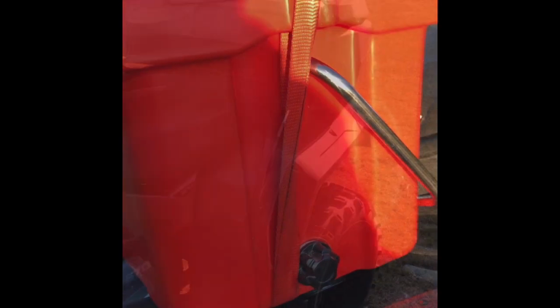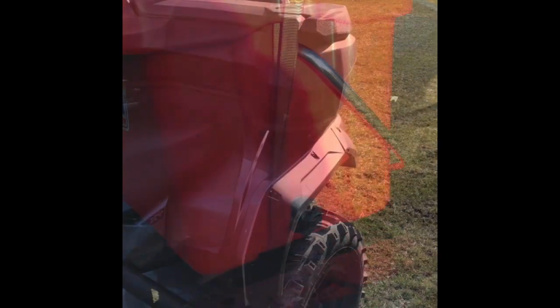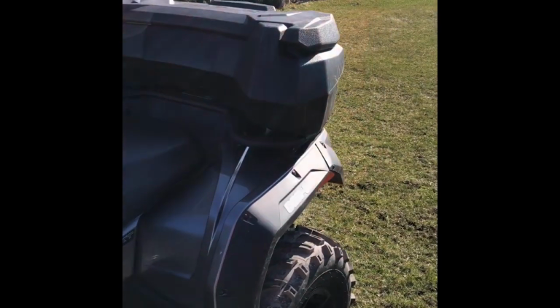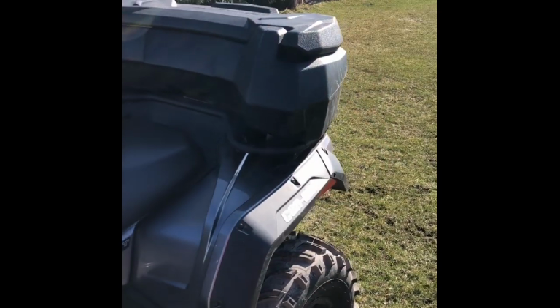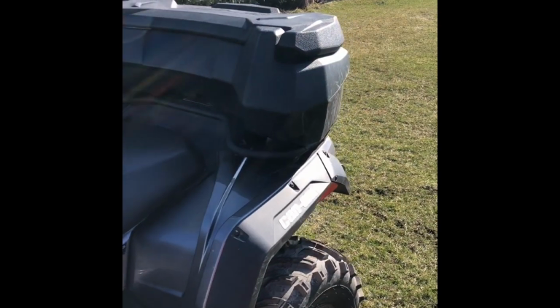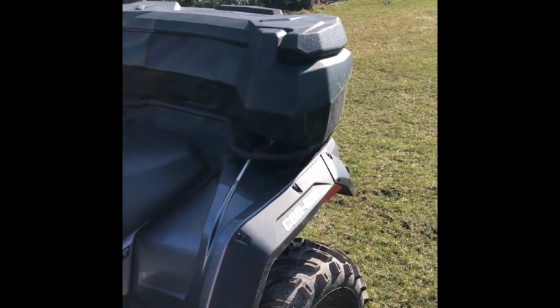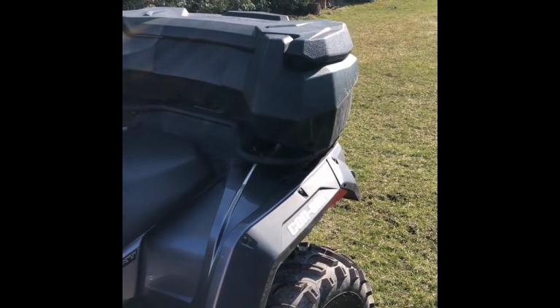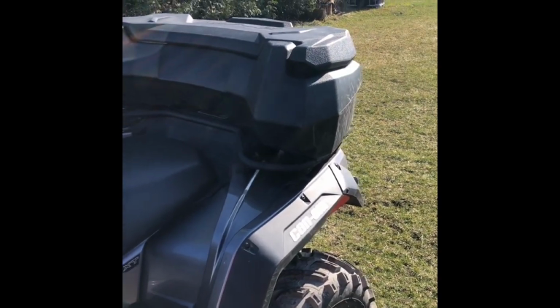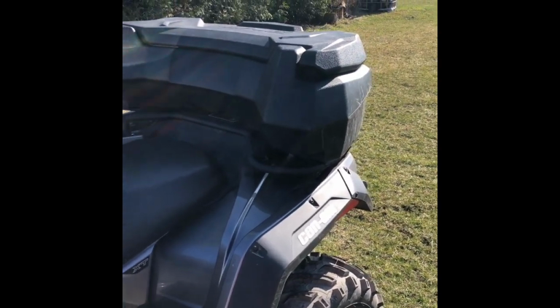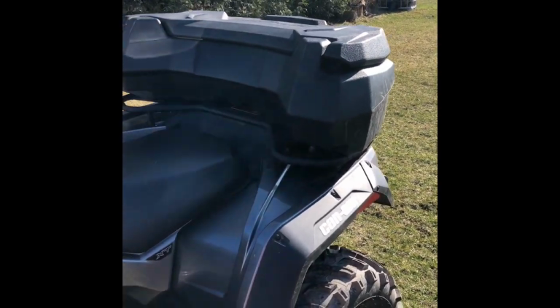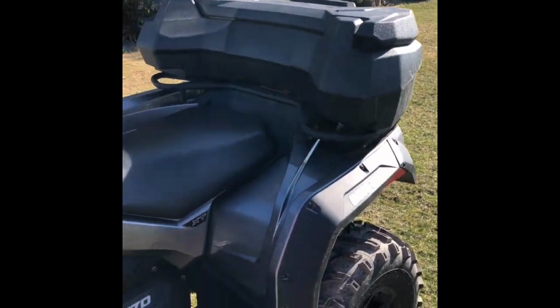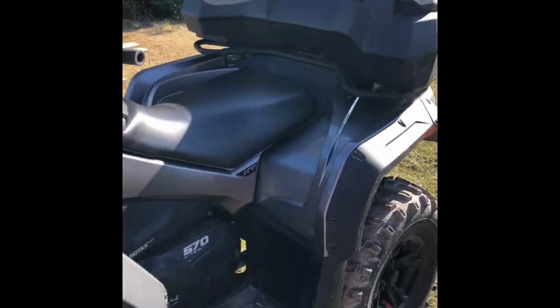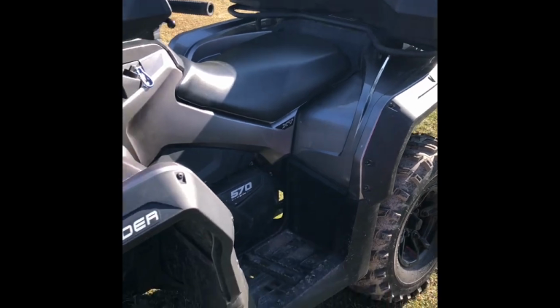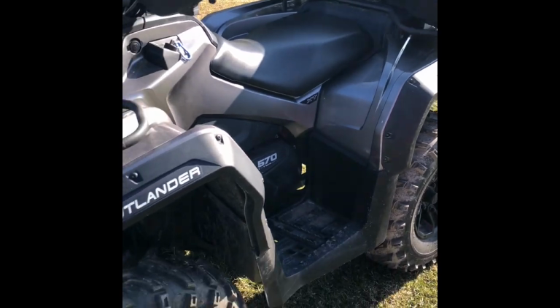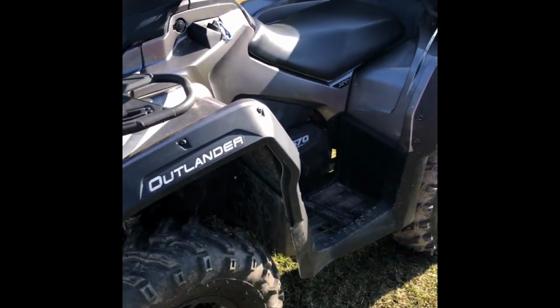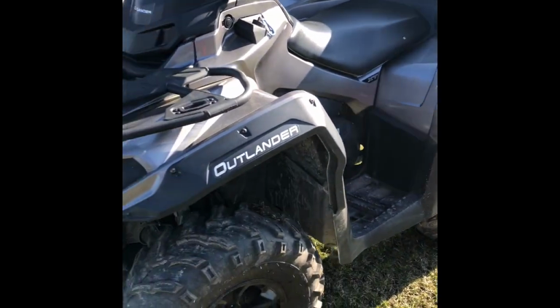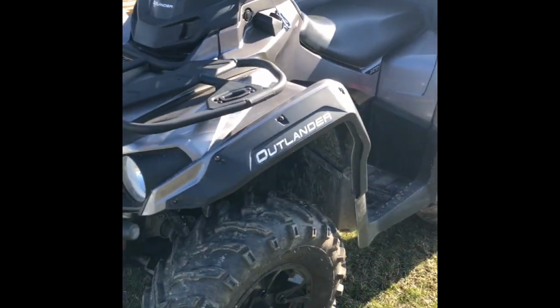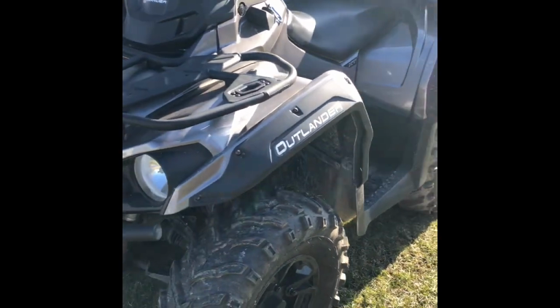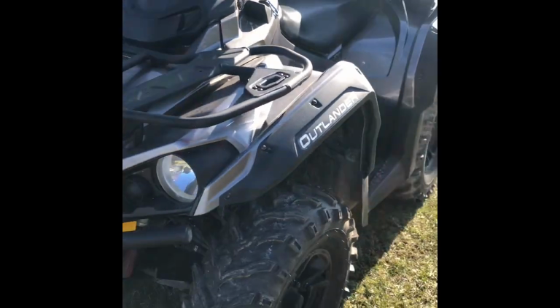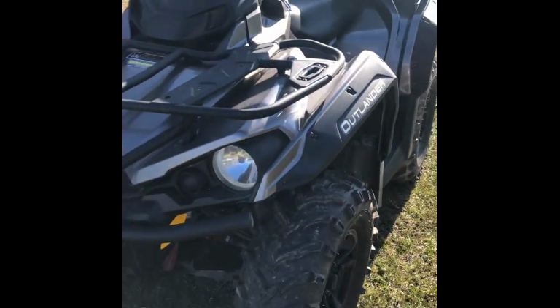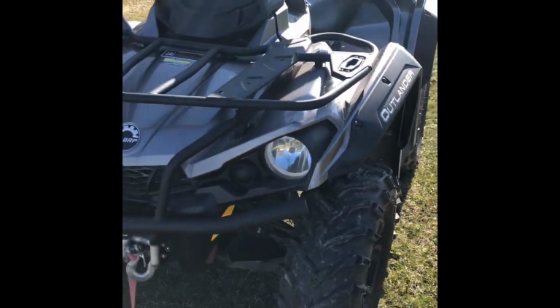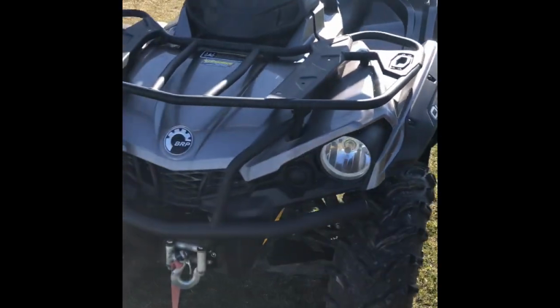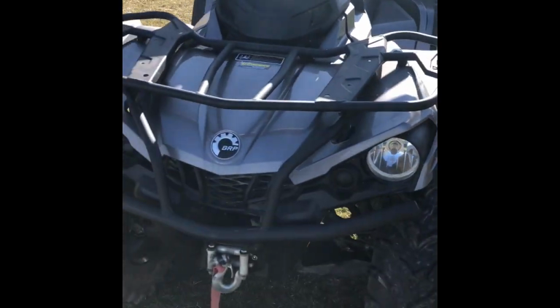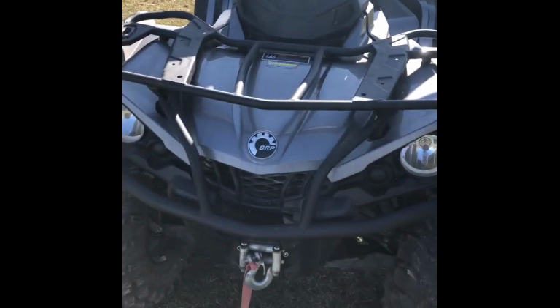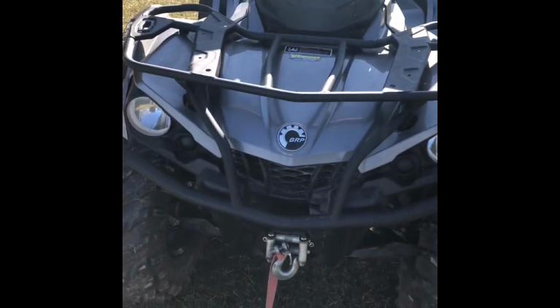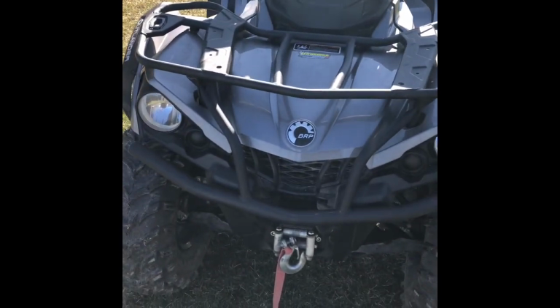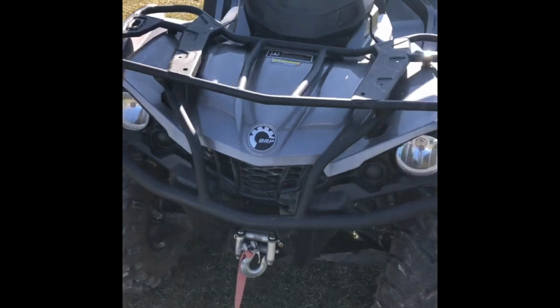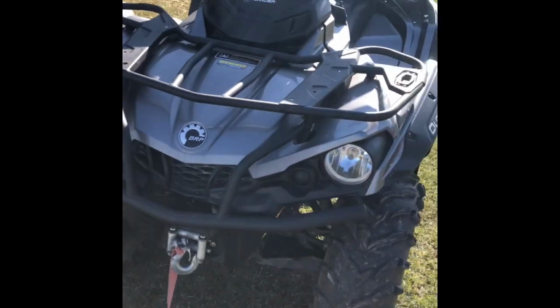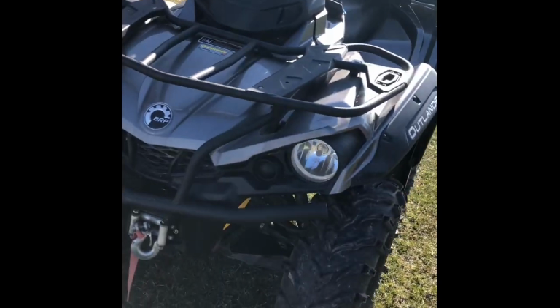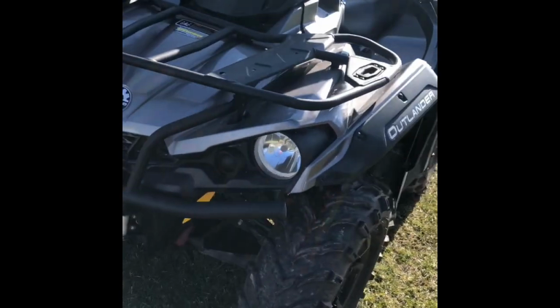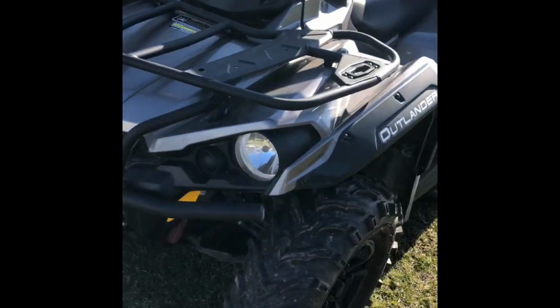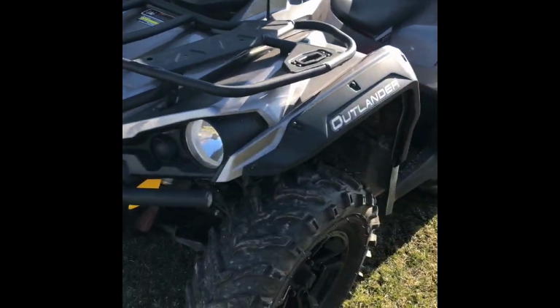This is my Can-Am right here. As you can see, I do have a storage solution on the rear of the machine. But what I like to add is just a cooler for the front so you can keep your beverages nice and cold on those hot summer days.